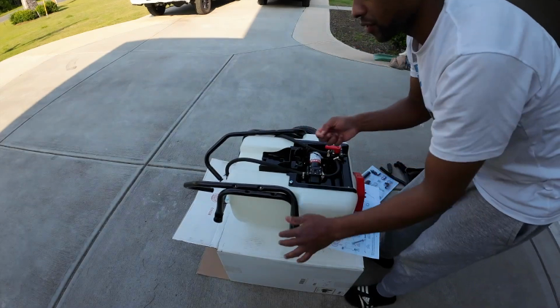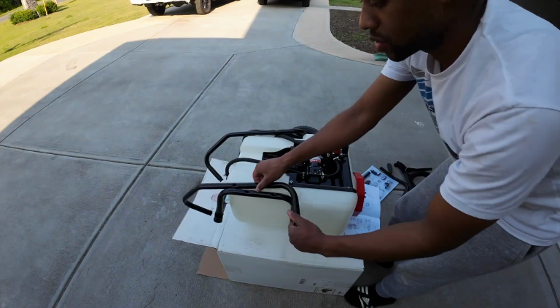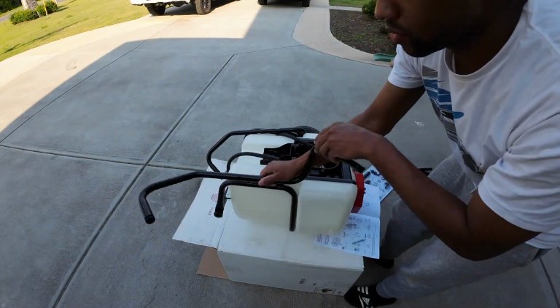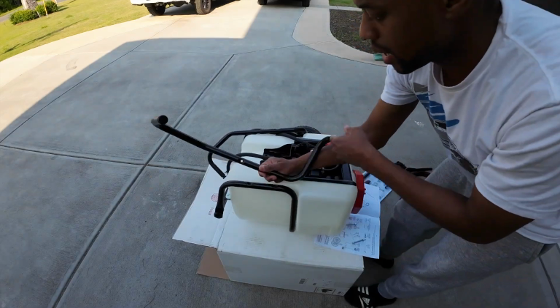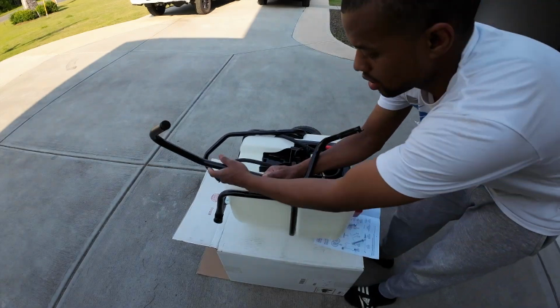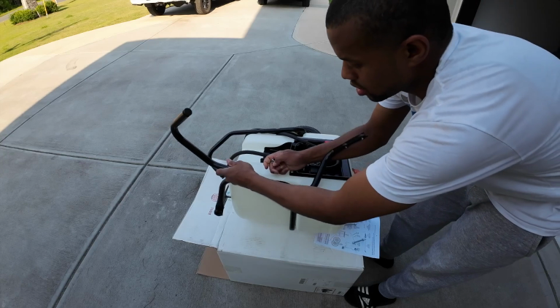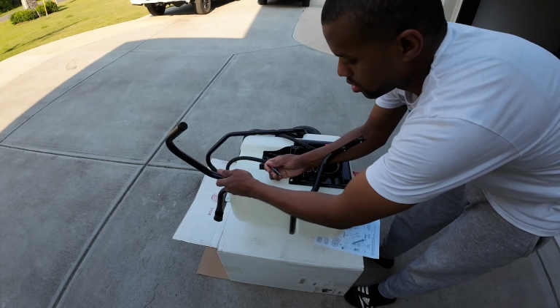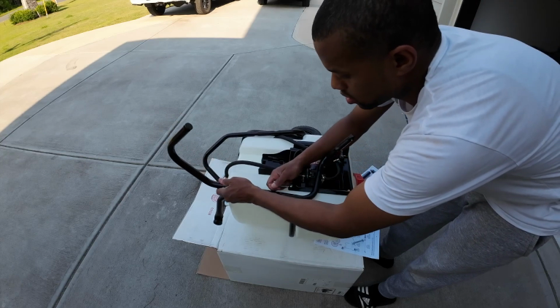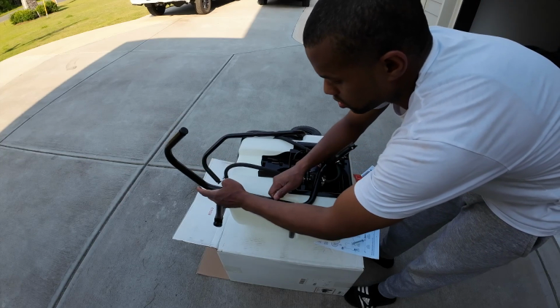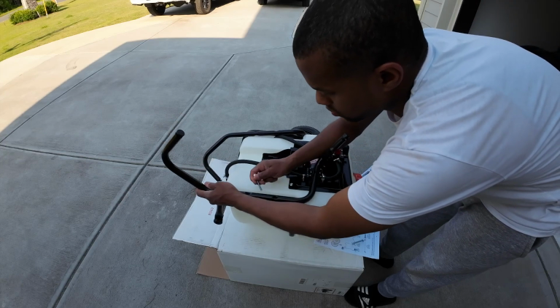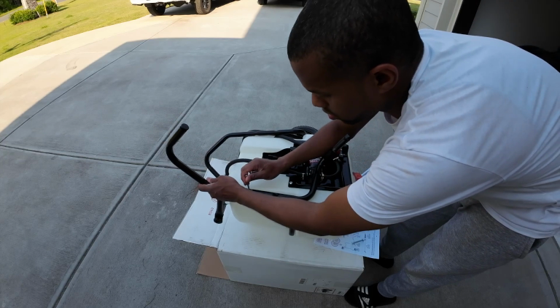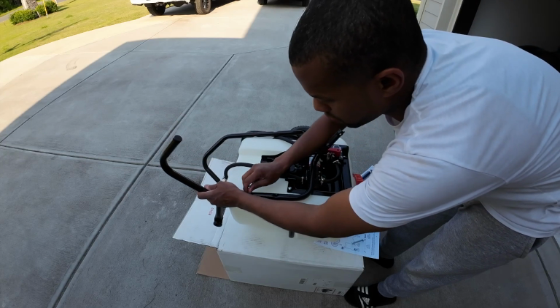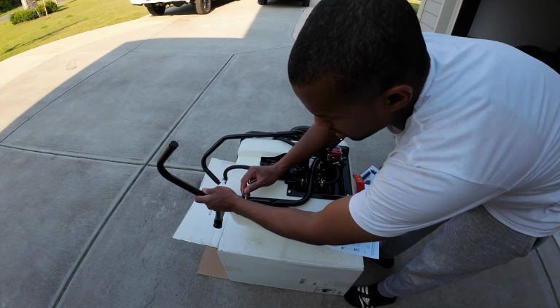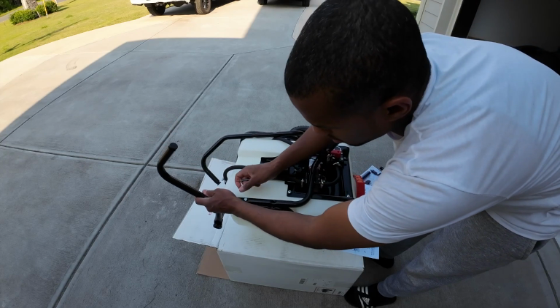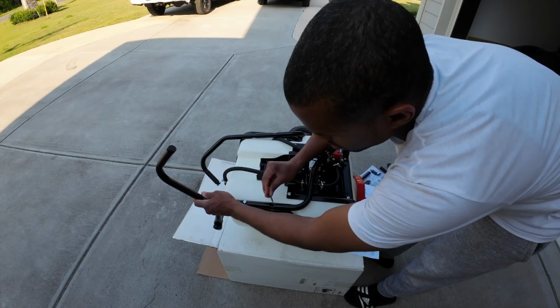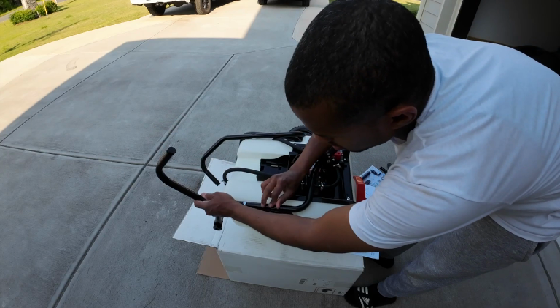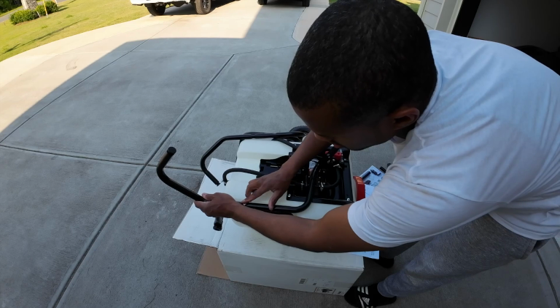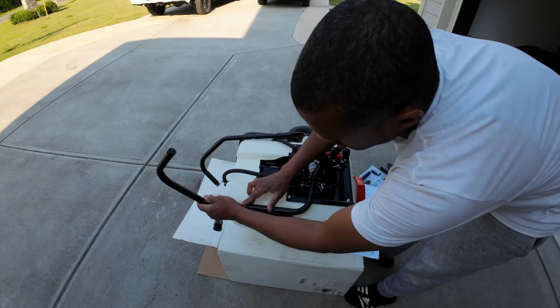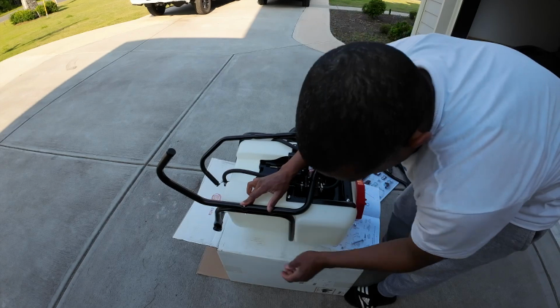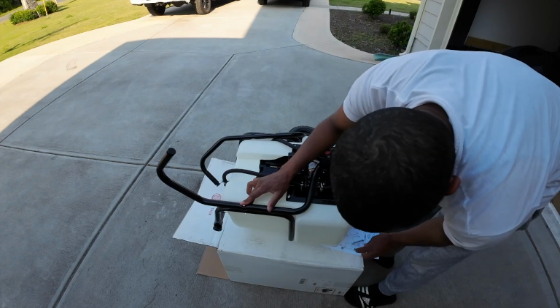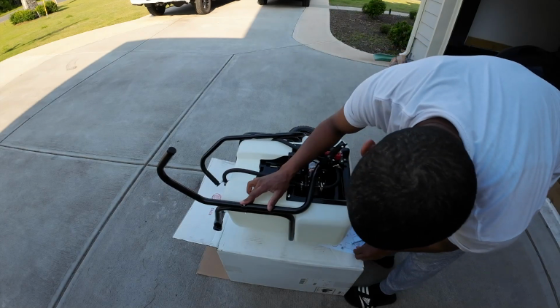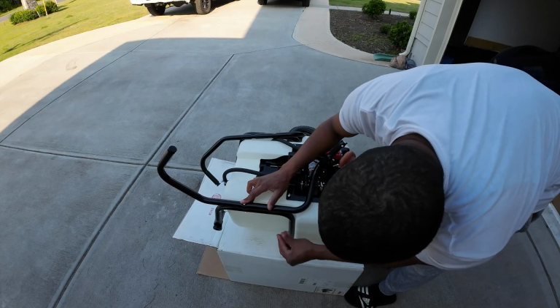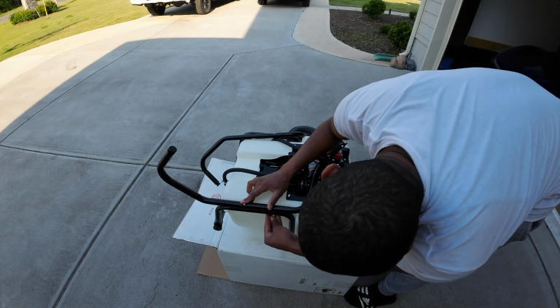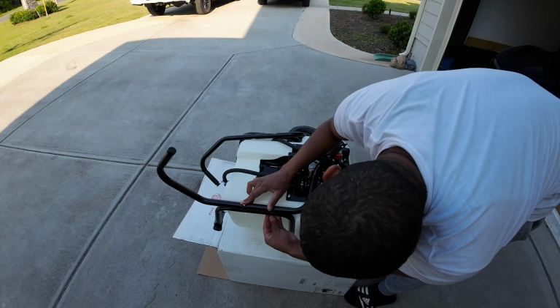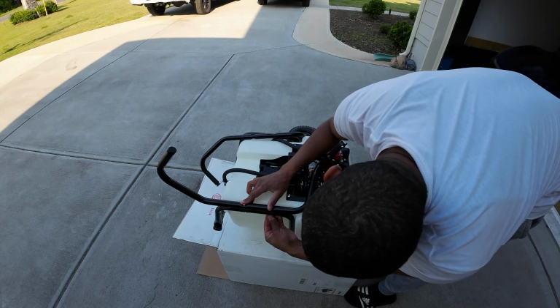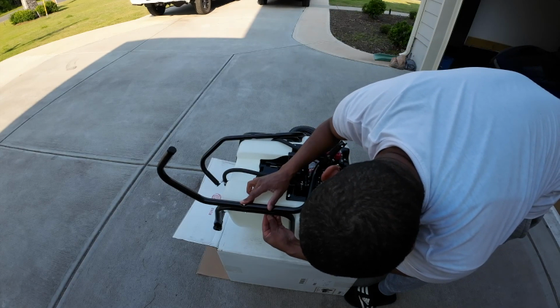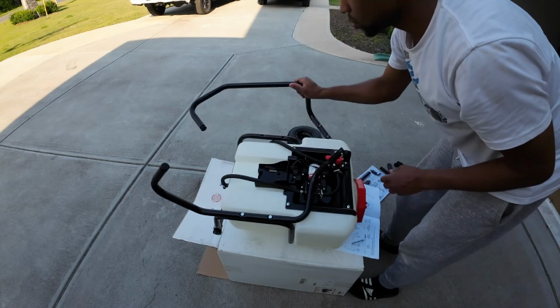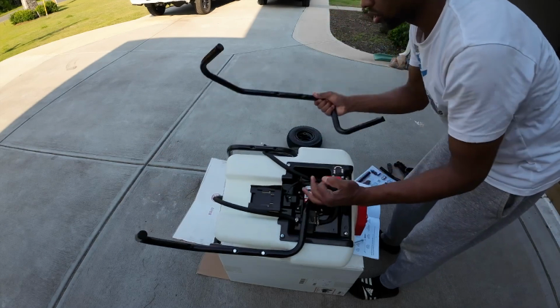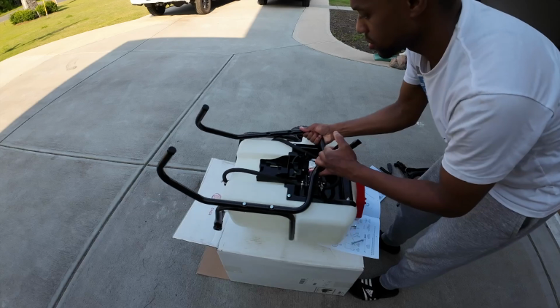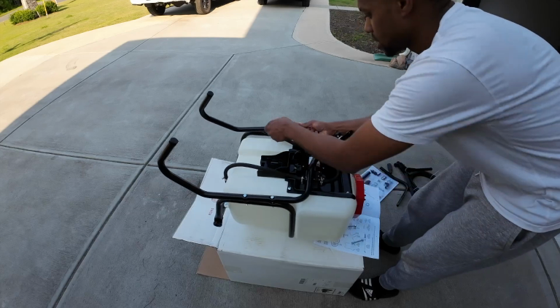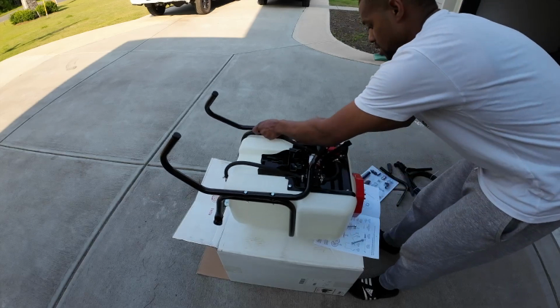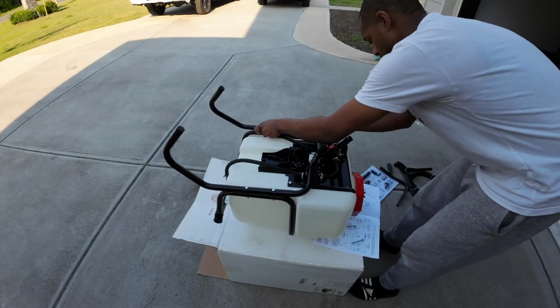For the first one, screws go from the top down like so, and then we screw these on down here in the back. We'll put the same screws on the other side as well.